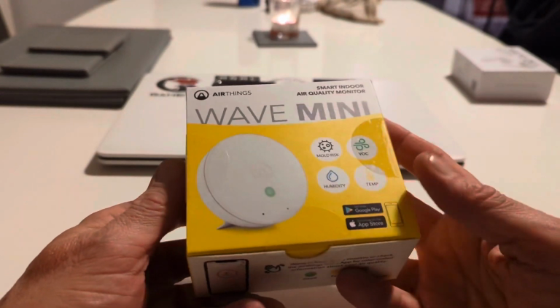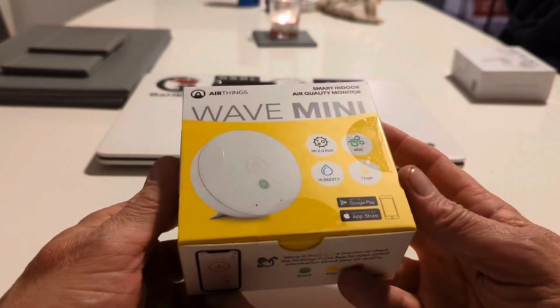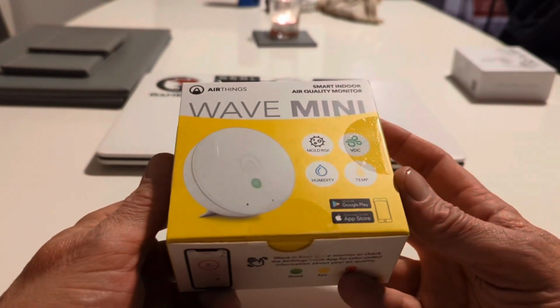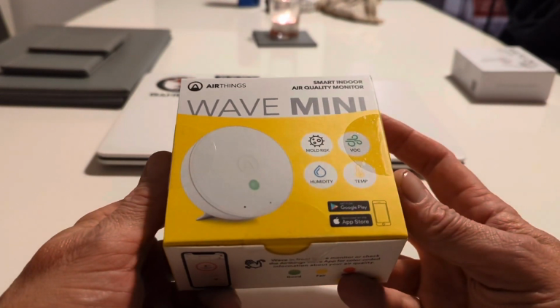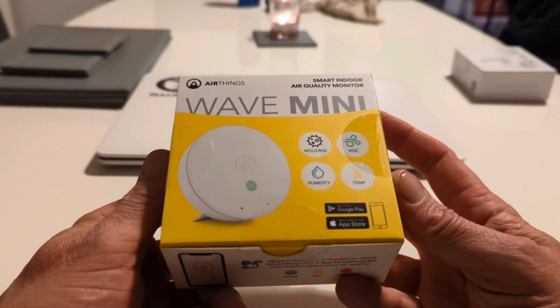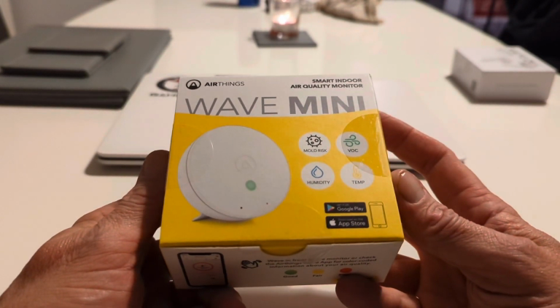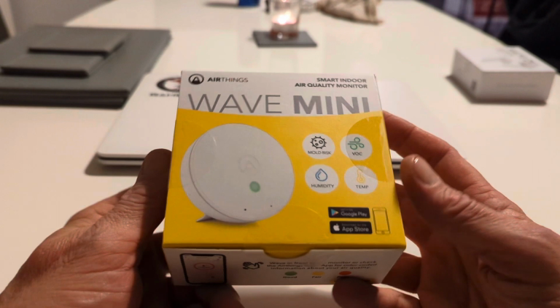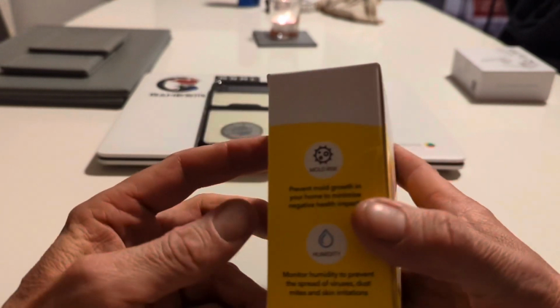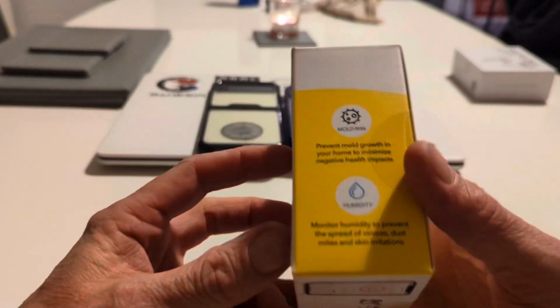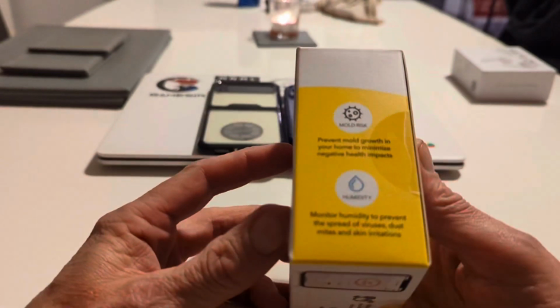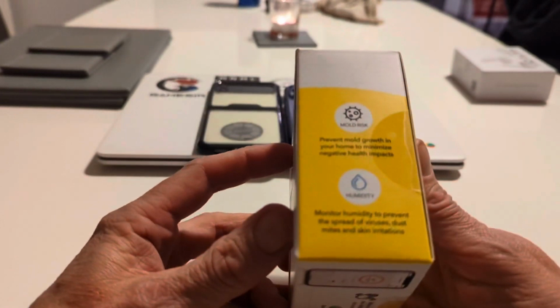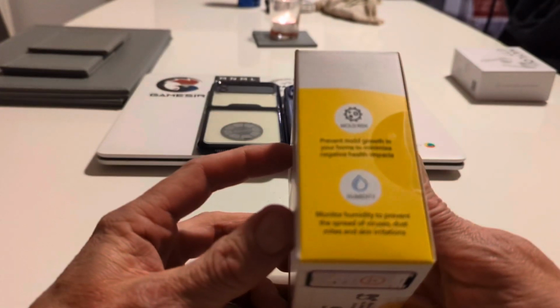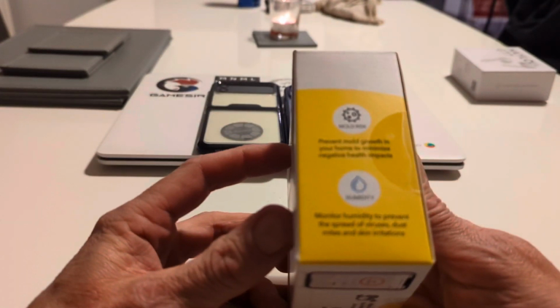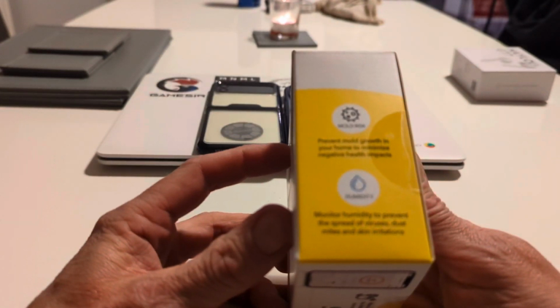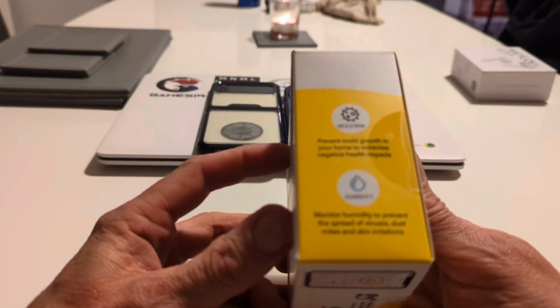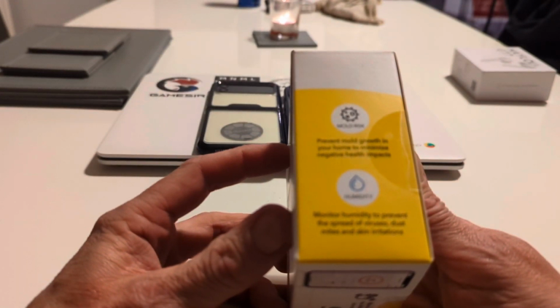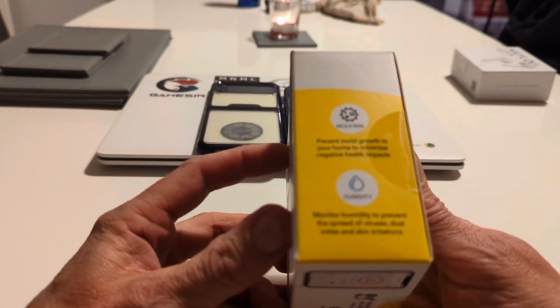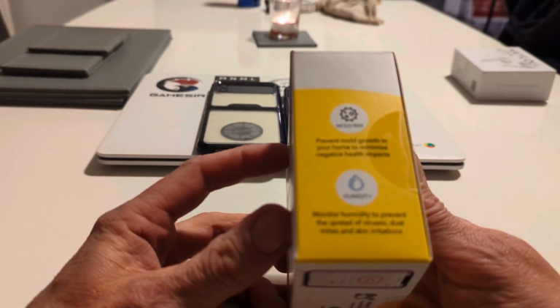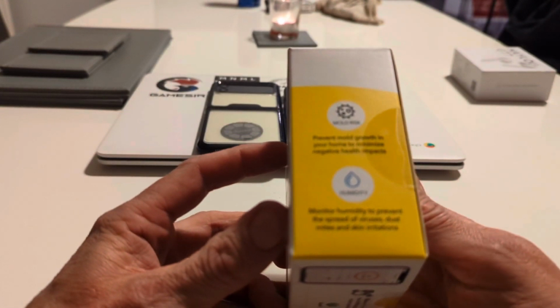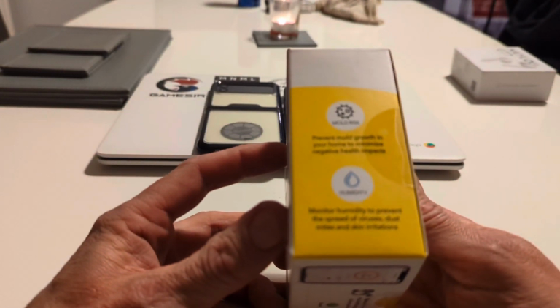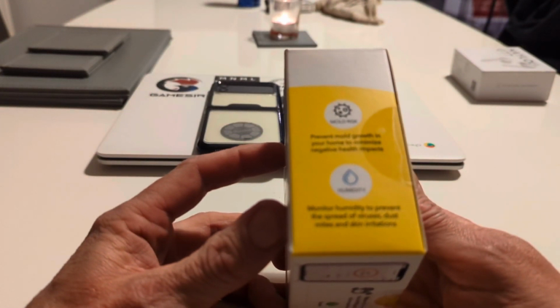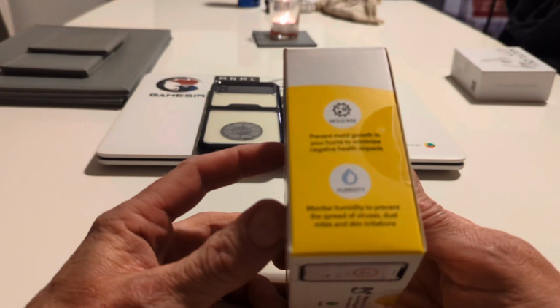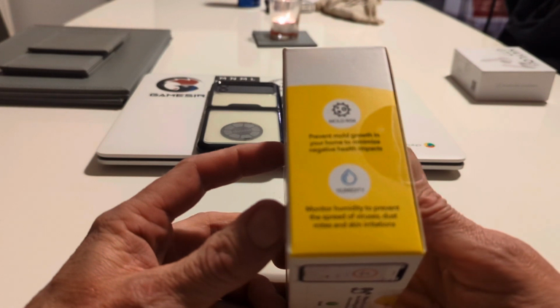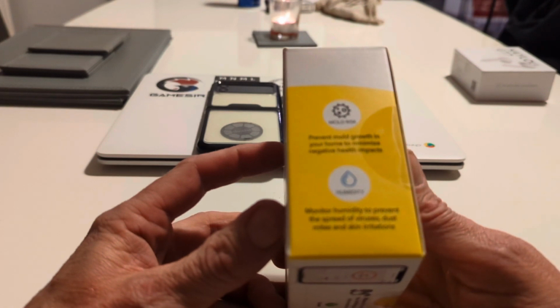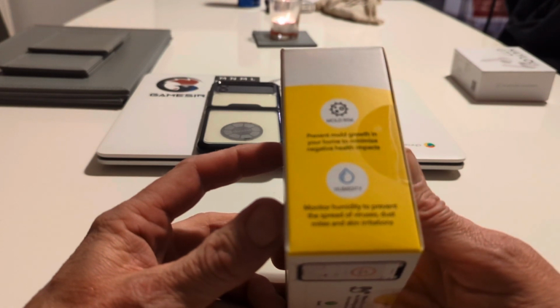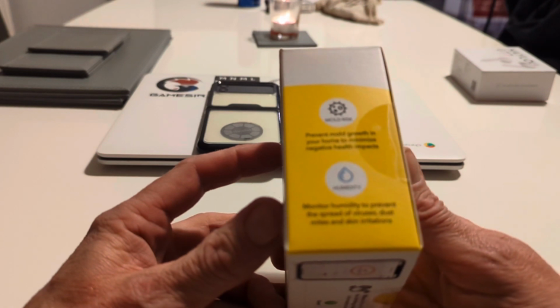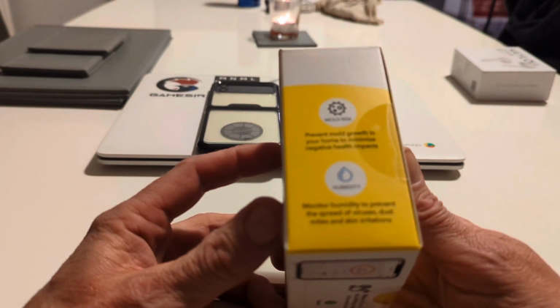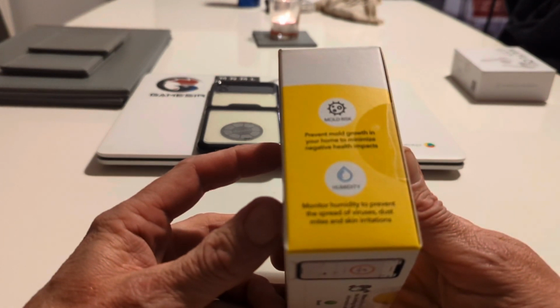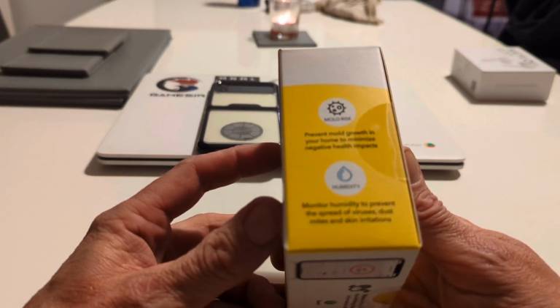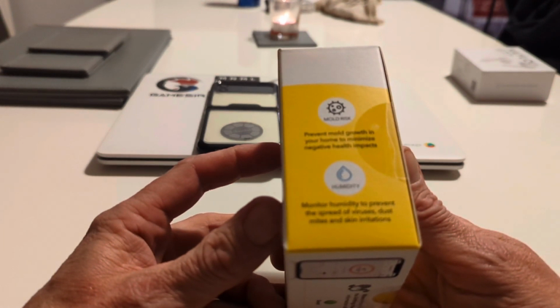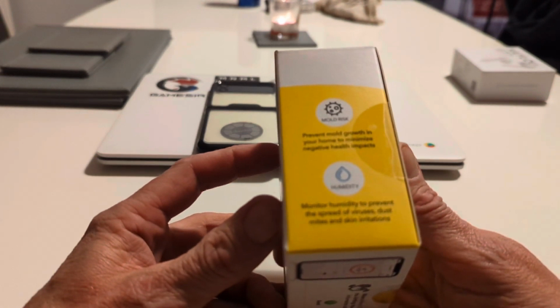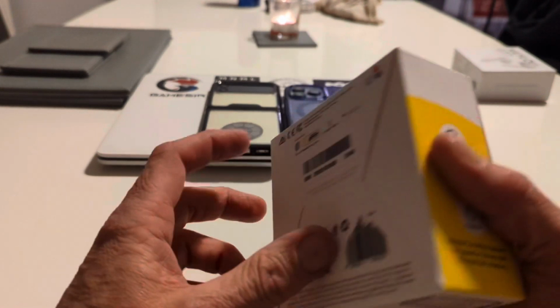You've got the app available on Android and iOS. The device is designed to prevent mold growth in your home and minimize negative health impacts. It also monitors humidity to prevent the spread of viruses, dust mites, and skin irritations.